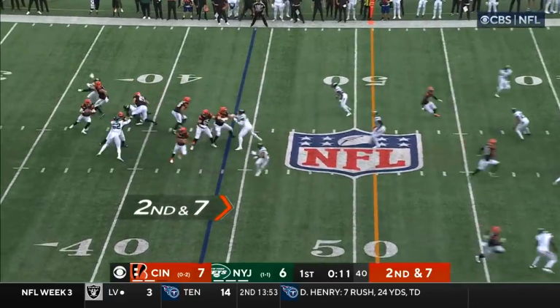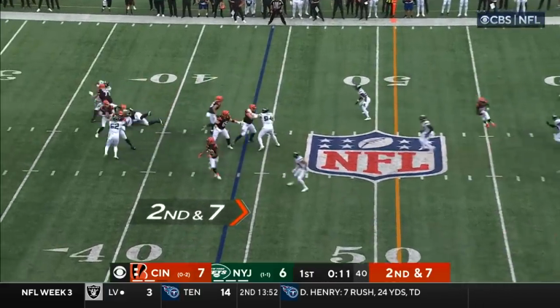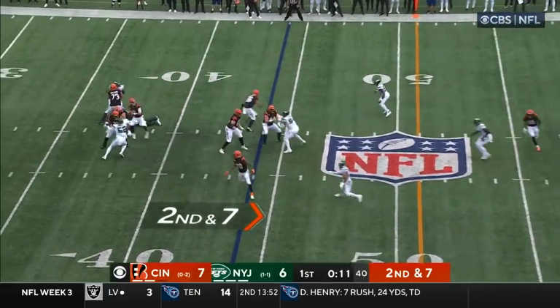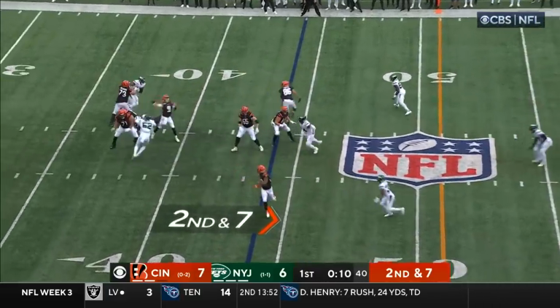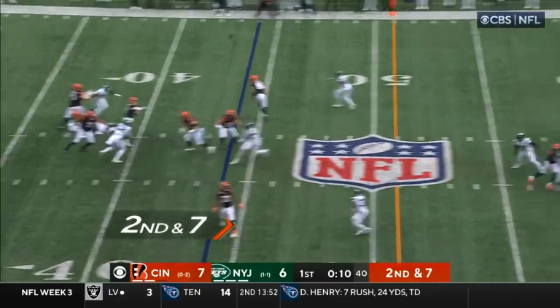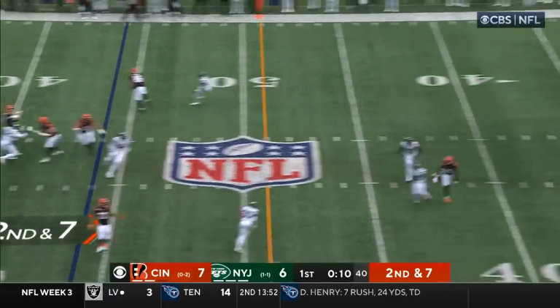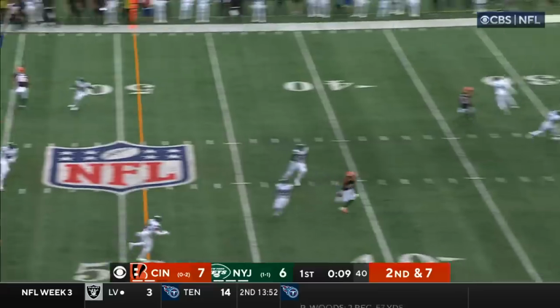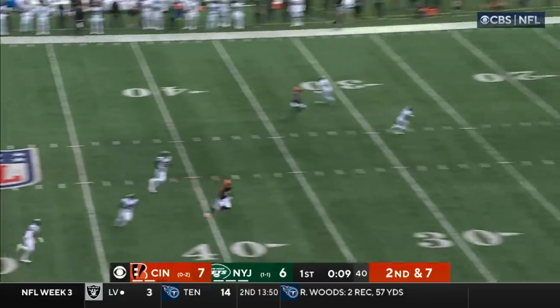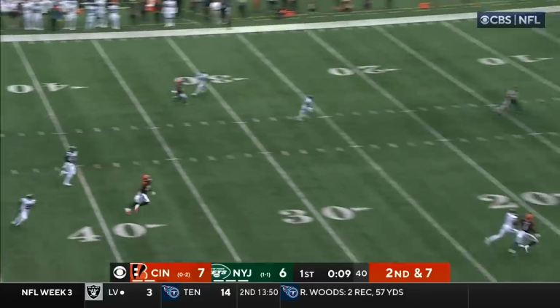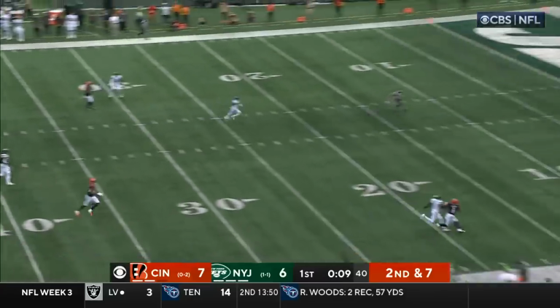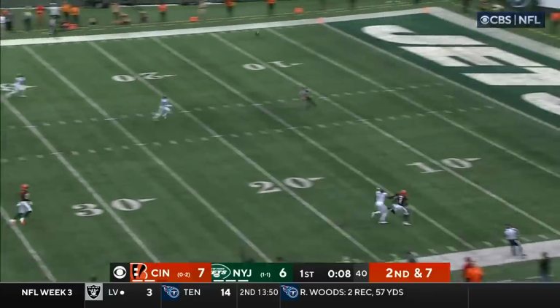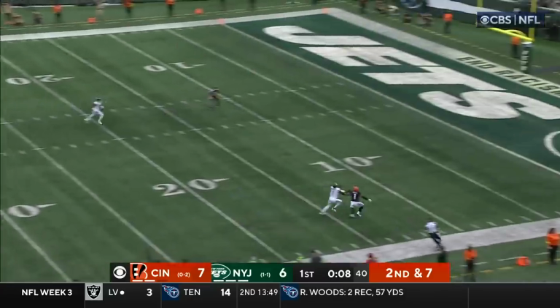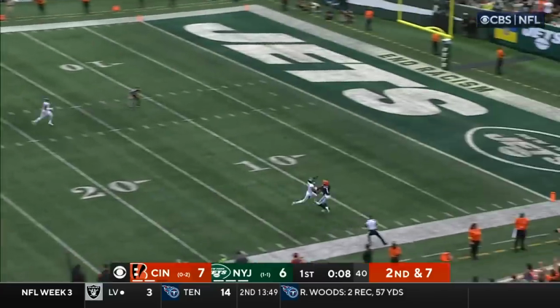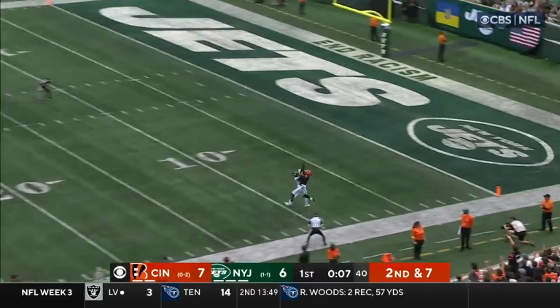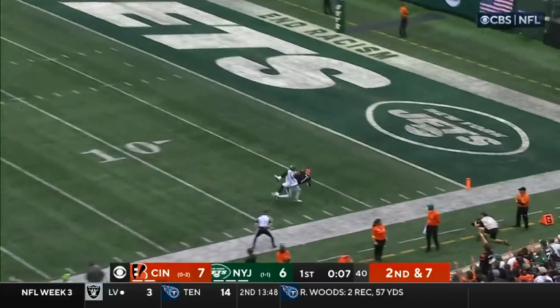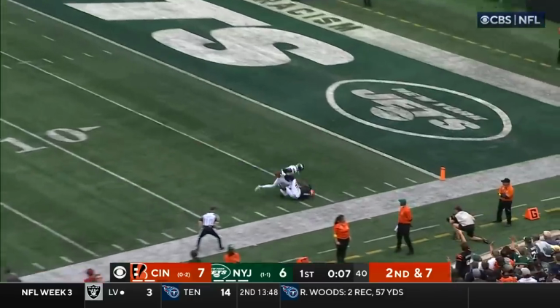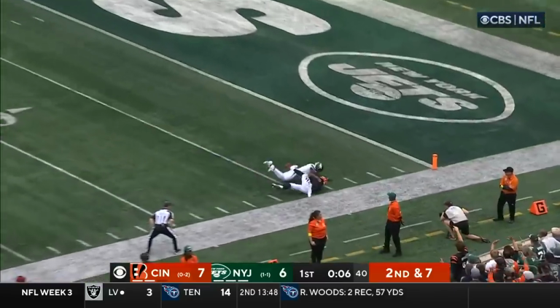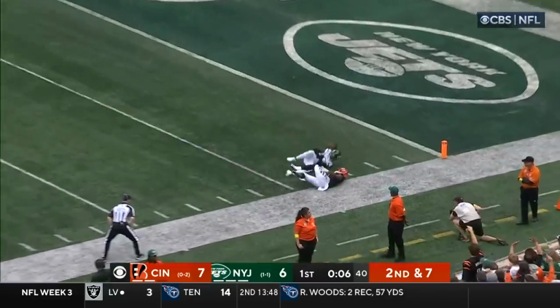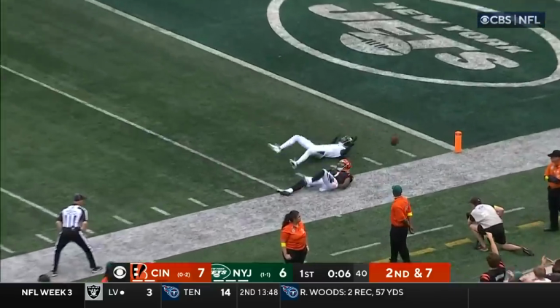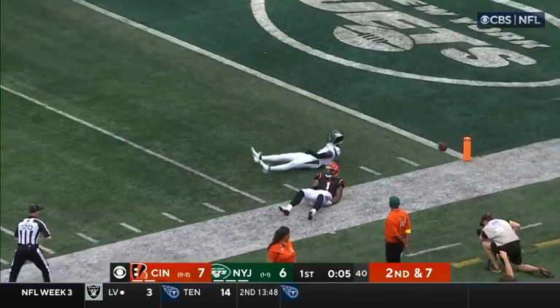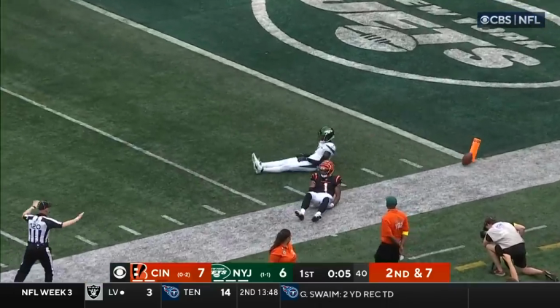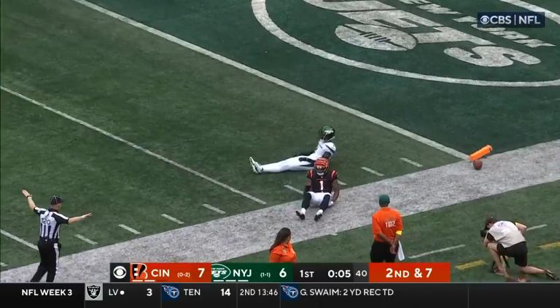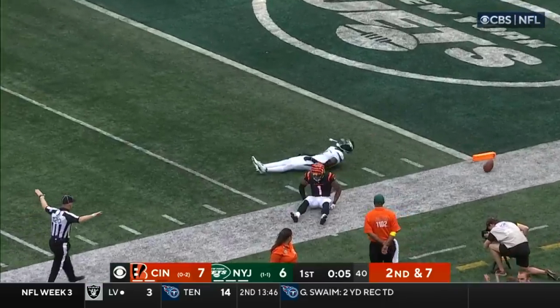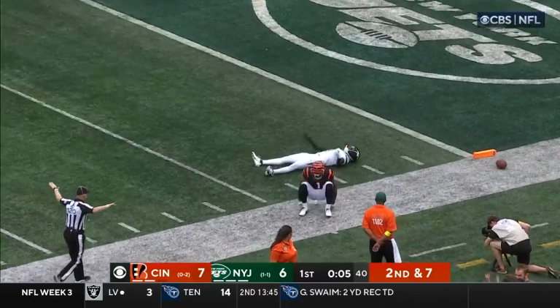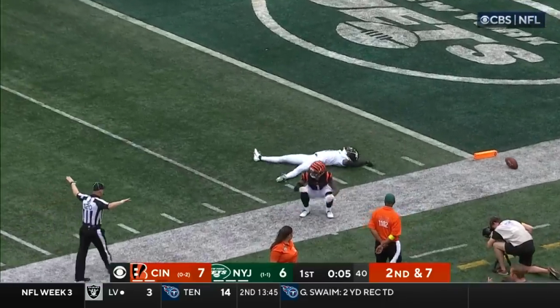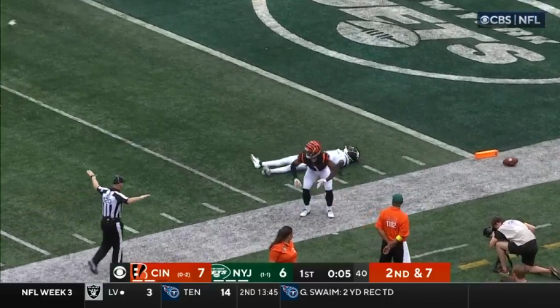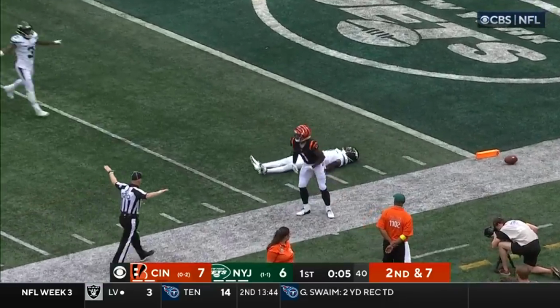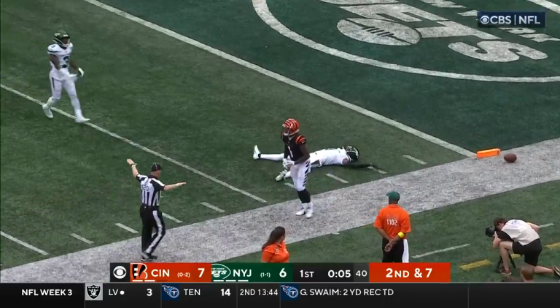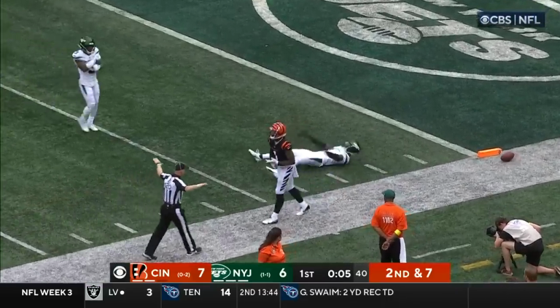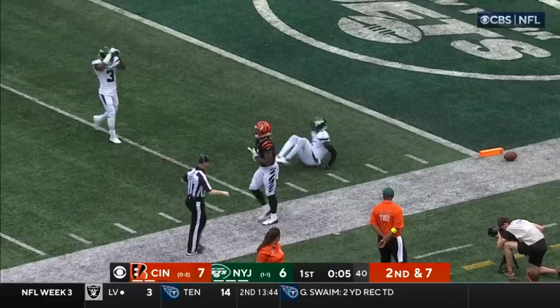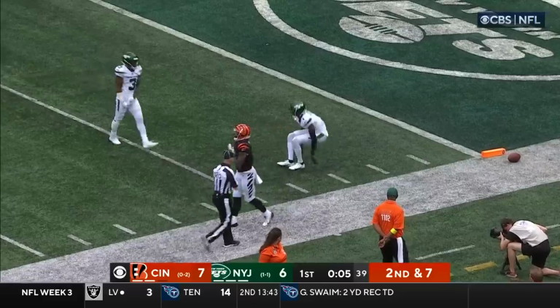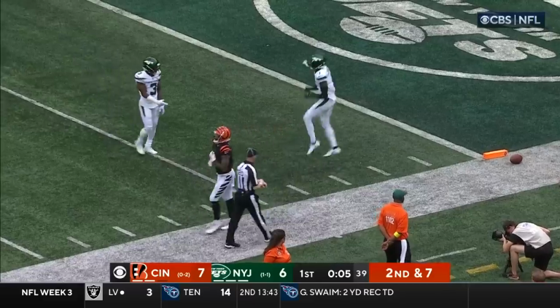Play fake. Burrow steps up and dials up the deep ball to Ja'Marr Chase — broken up. Sauce Gardner.